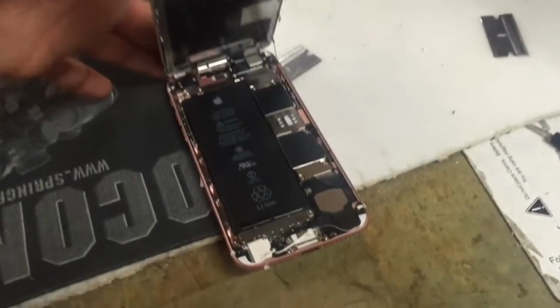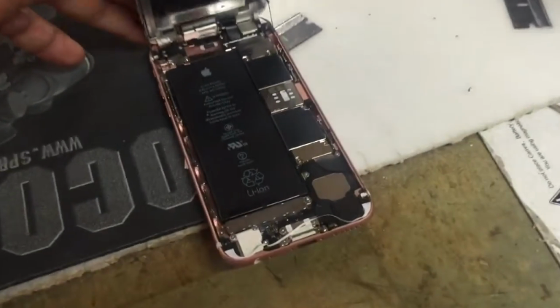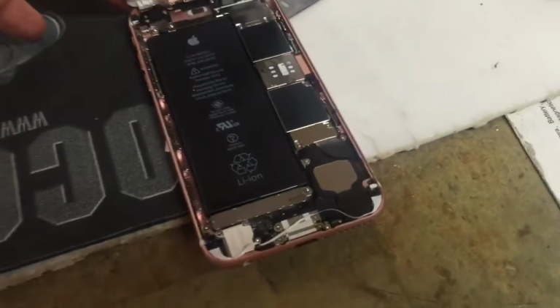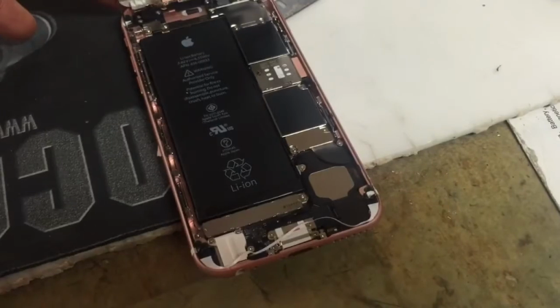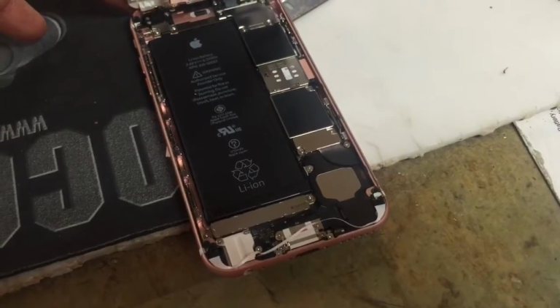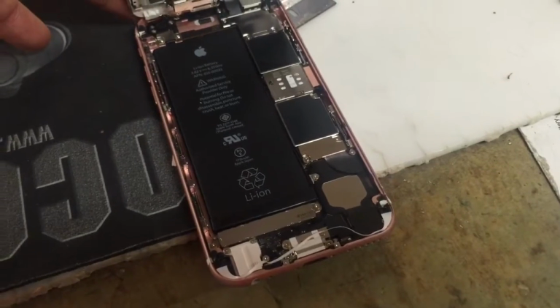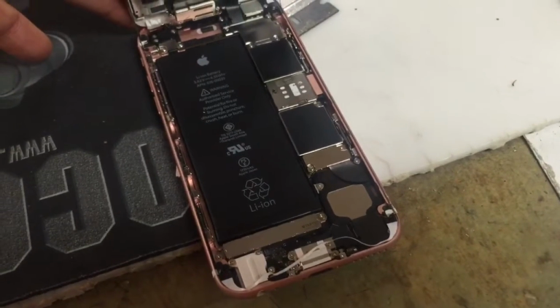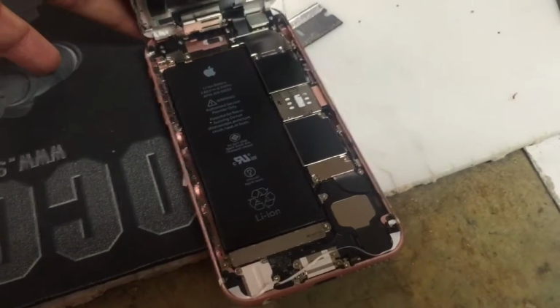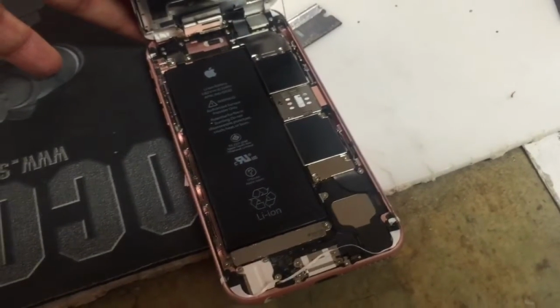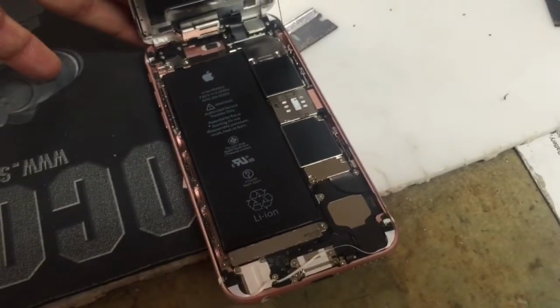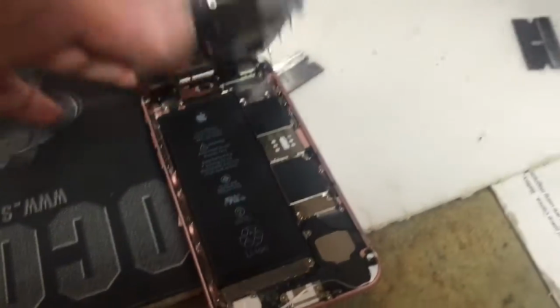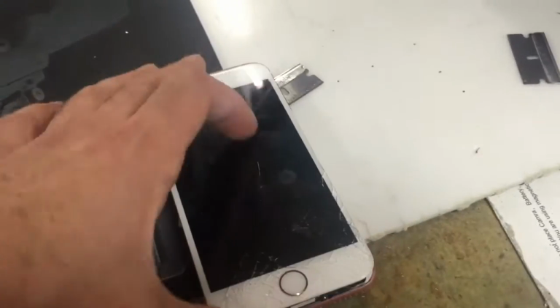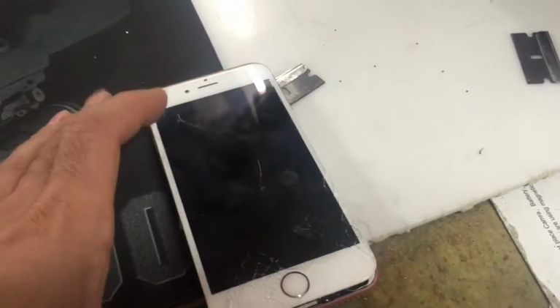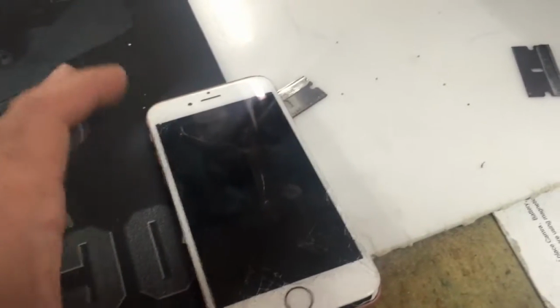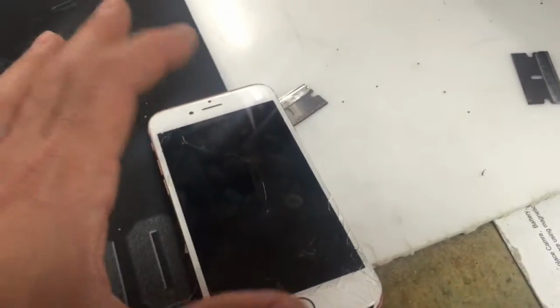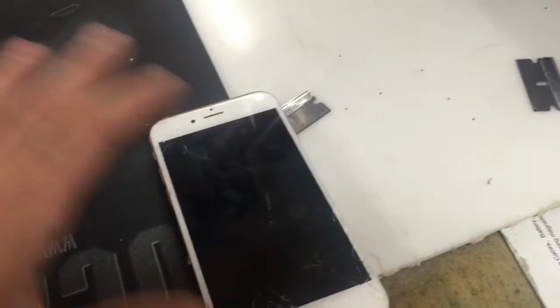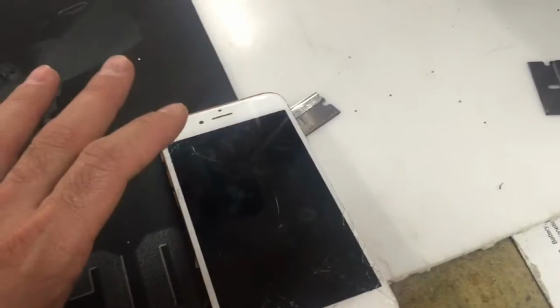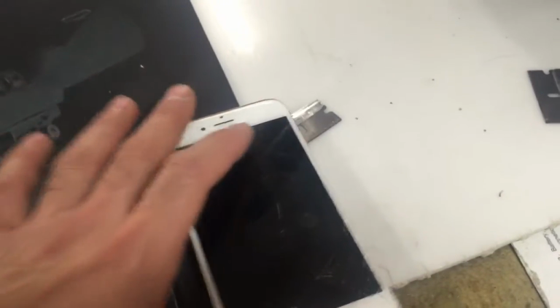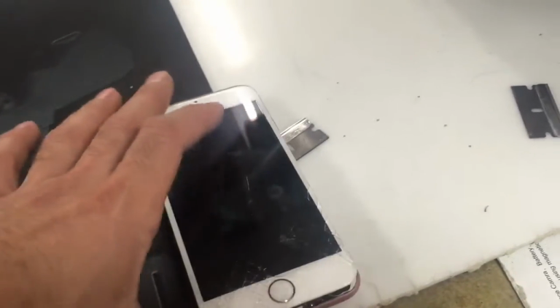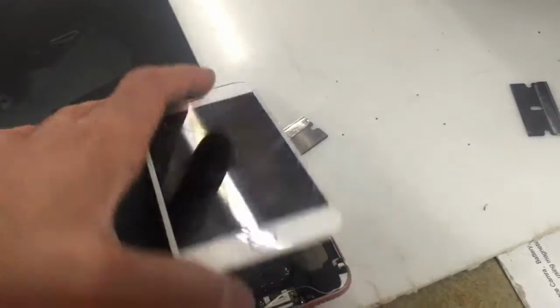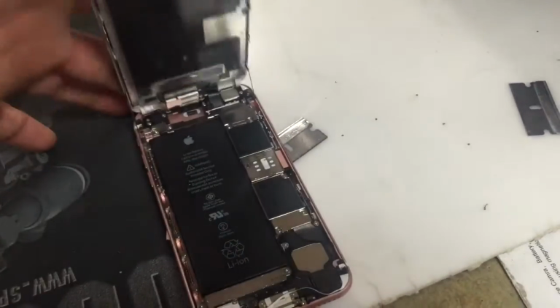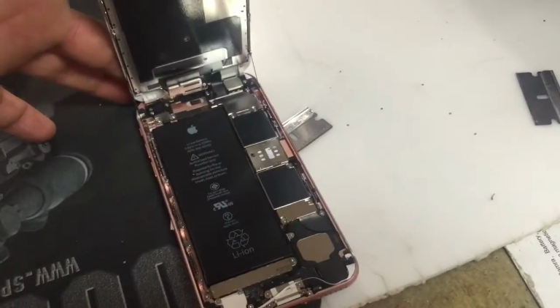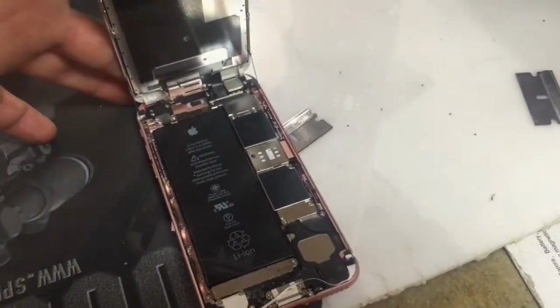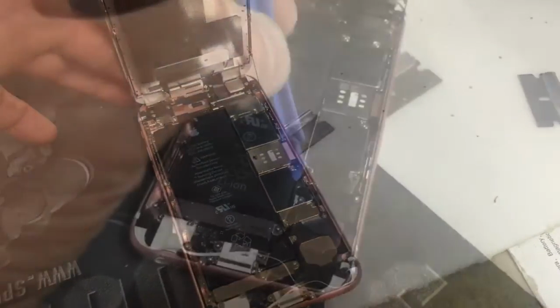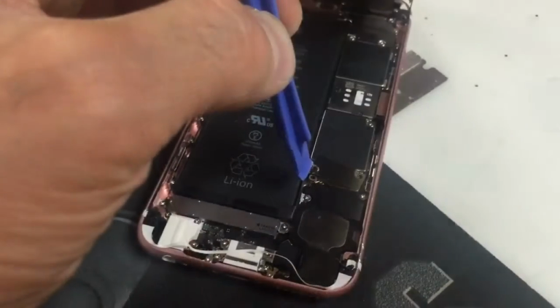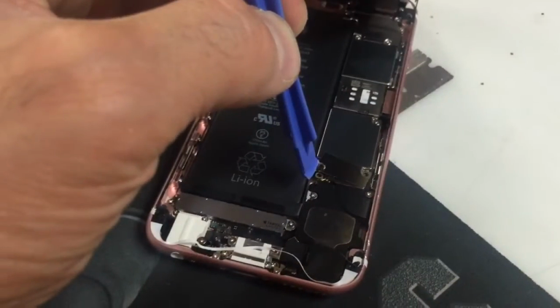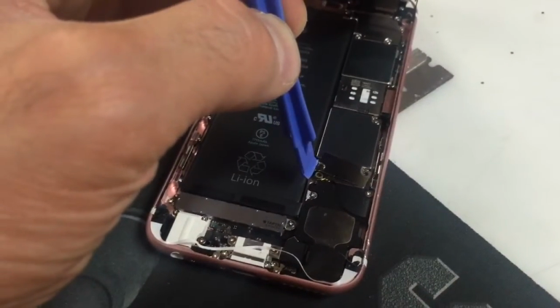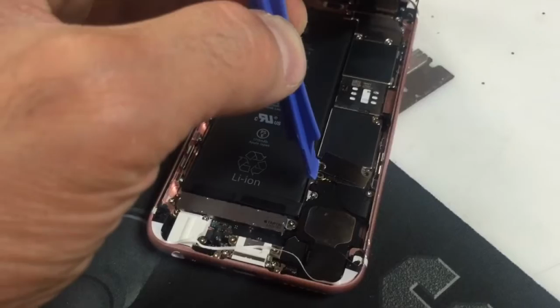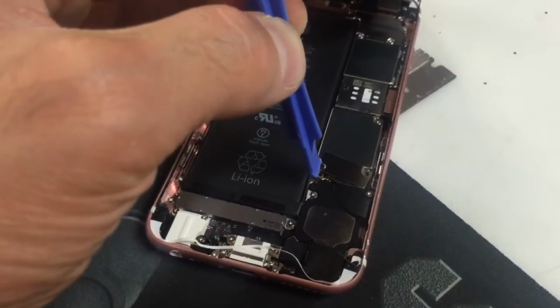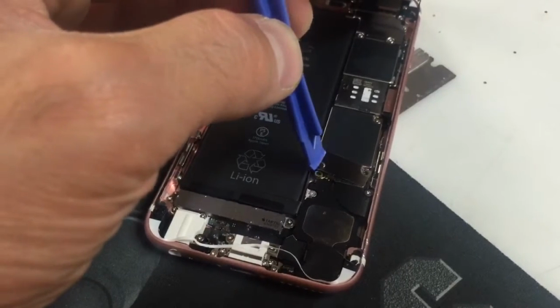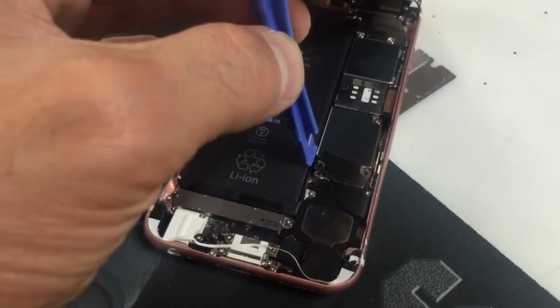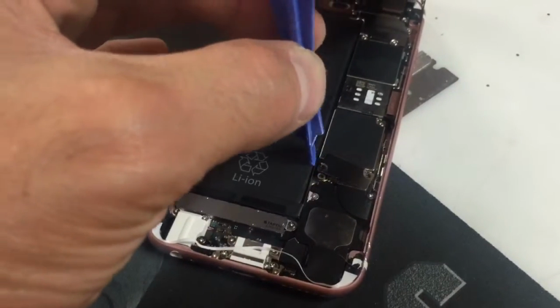Unscrew the battery because you must disconnect it. If not, you have a big chance of zapping out your phone and your screen will not light up — you can destroy your phone. Make sure you use a plastic pry tool, not a metal one, or you'll zap something out.